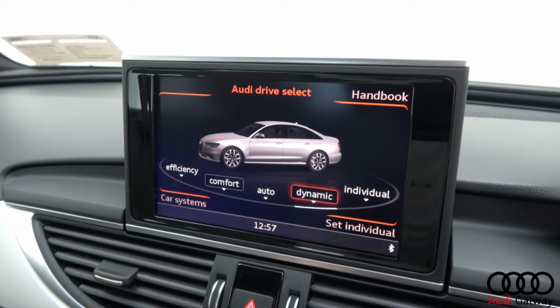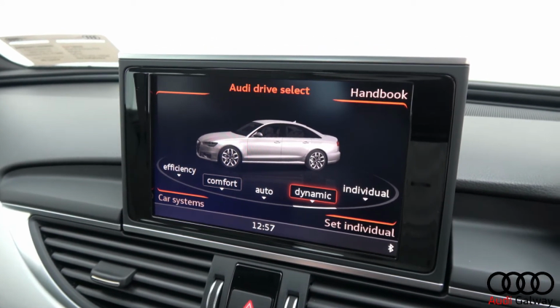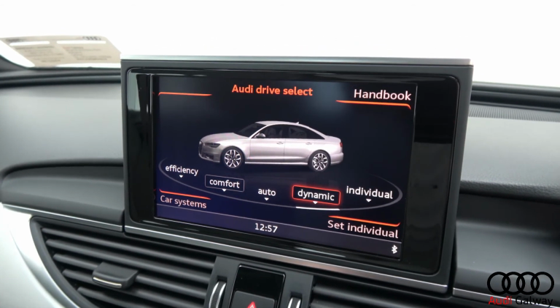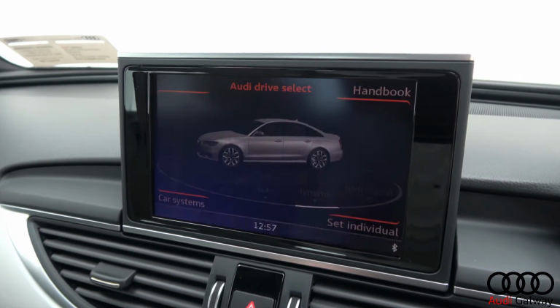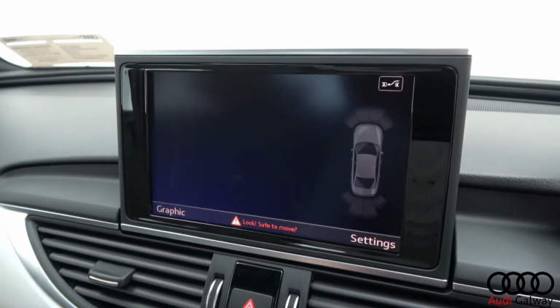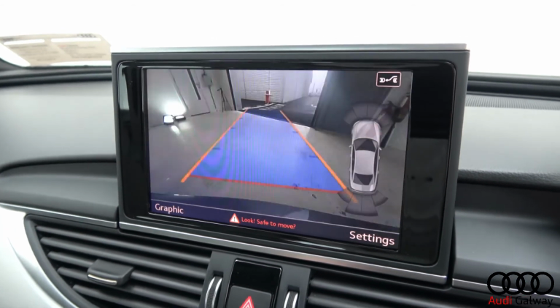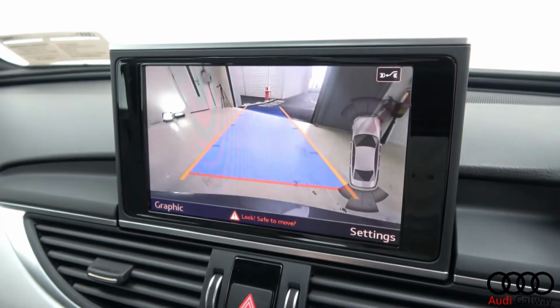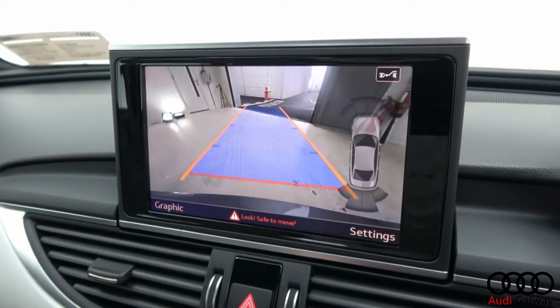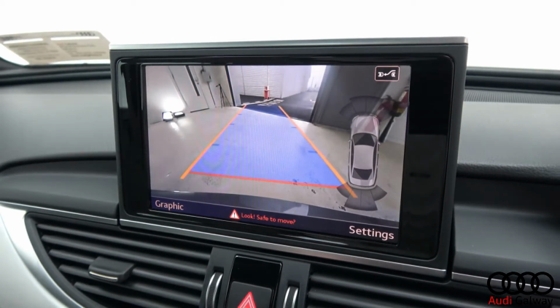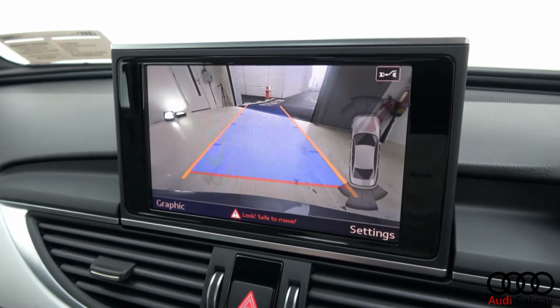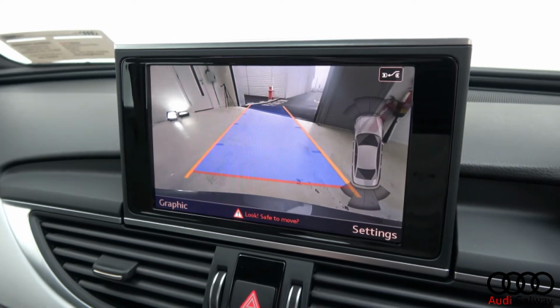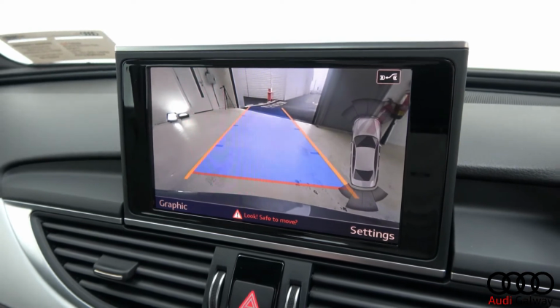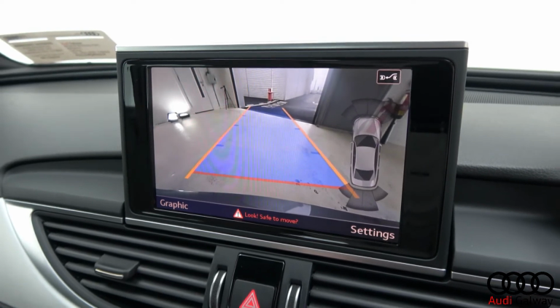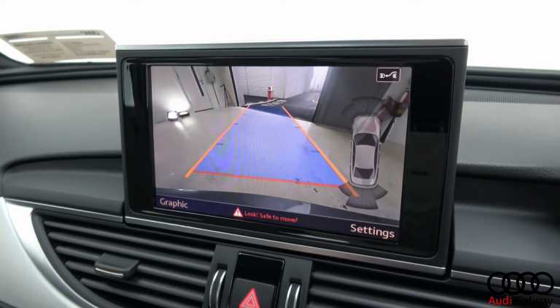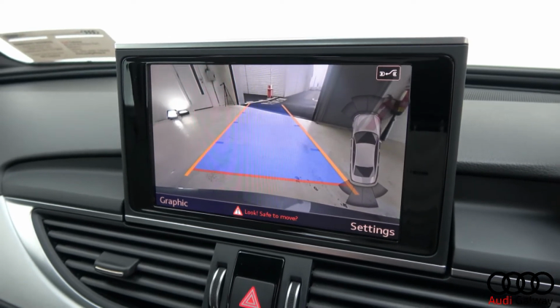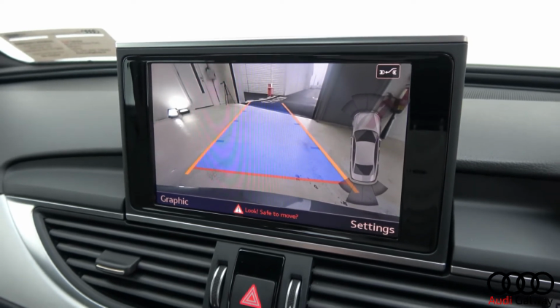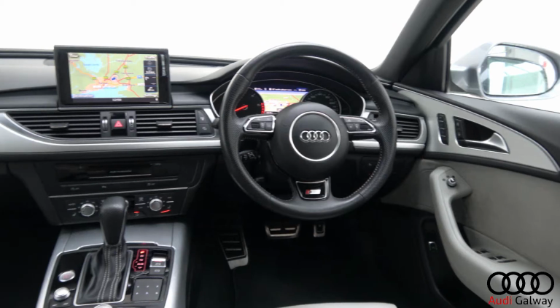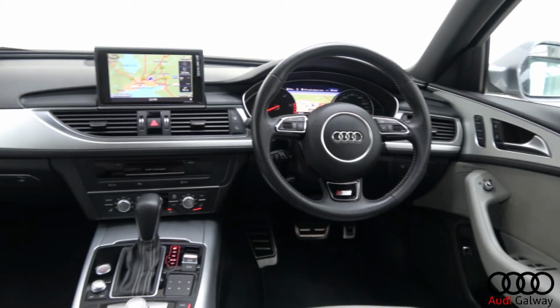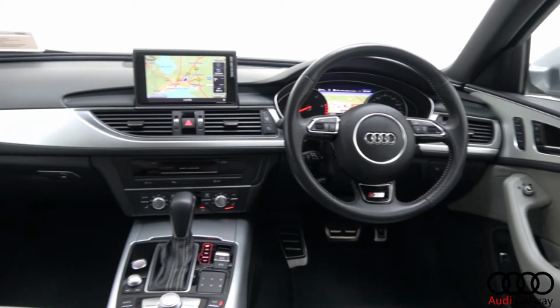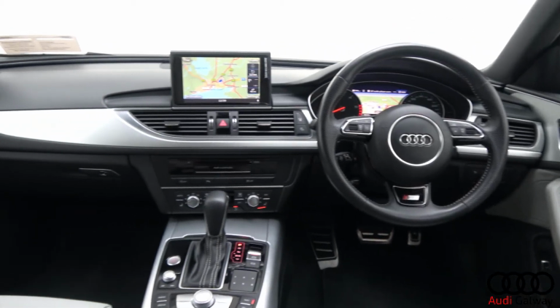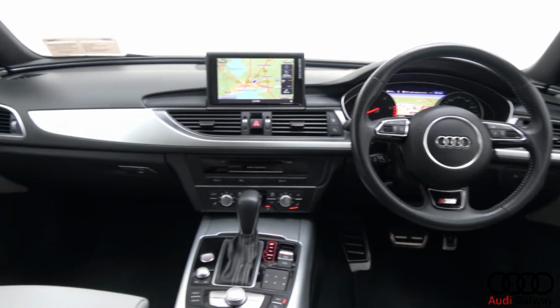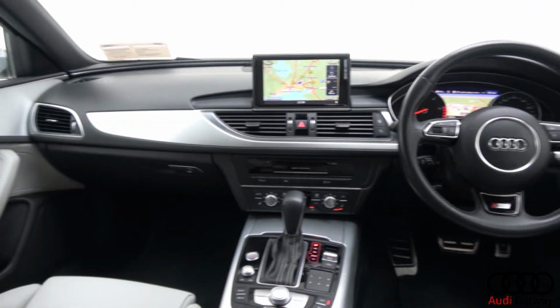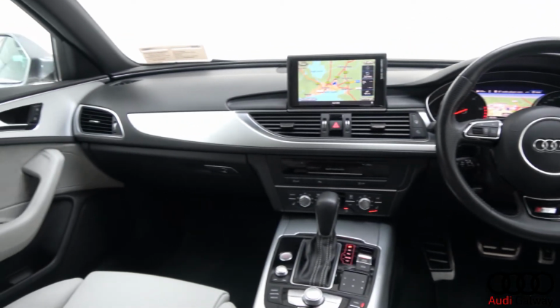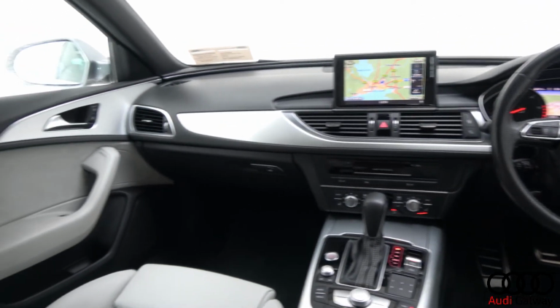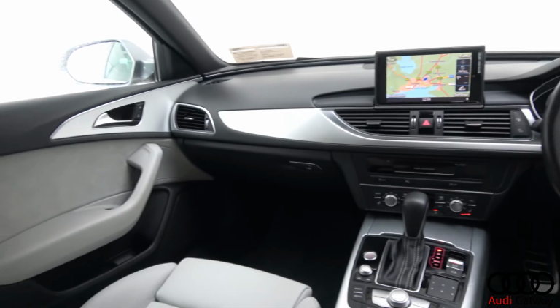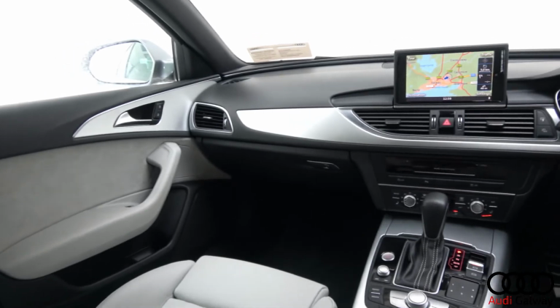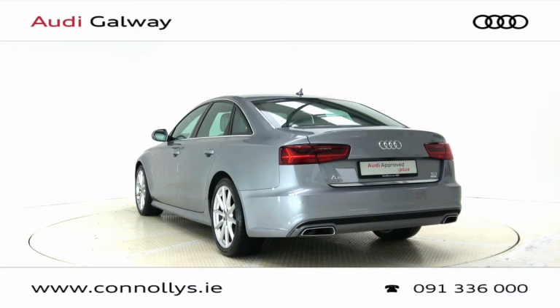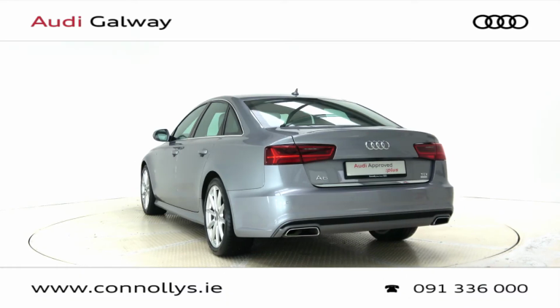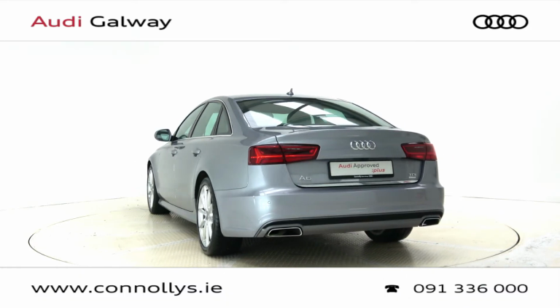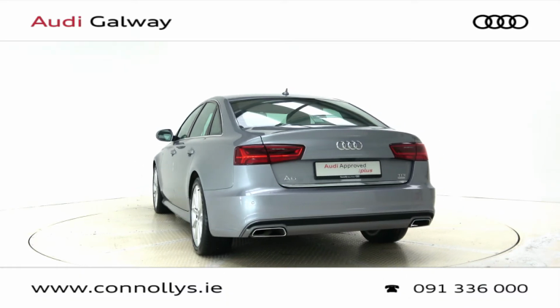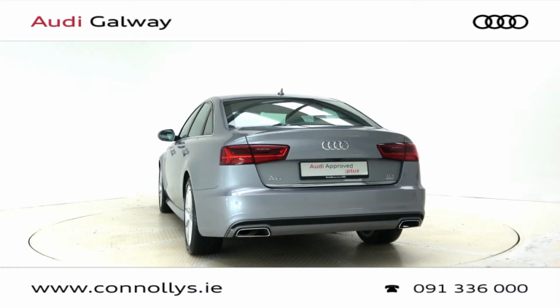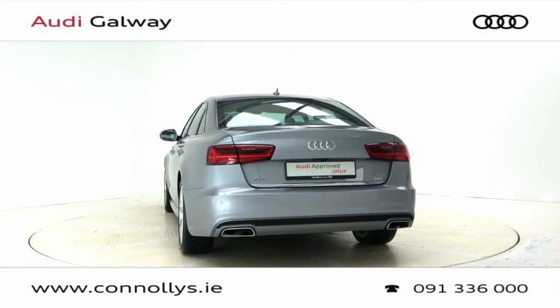Further features include a reversing camera with front and rear parking sensors, Bluetooth connectivity, S Line multi-function leather steering wheel, keyless ignition and cruise control.